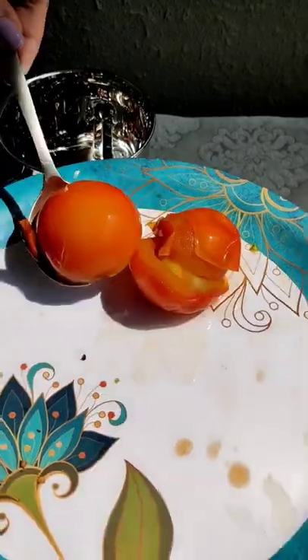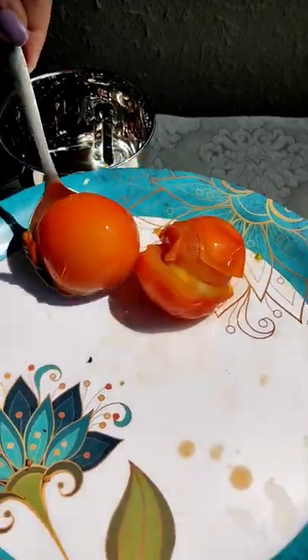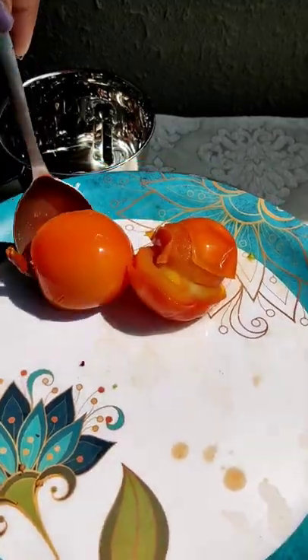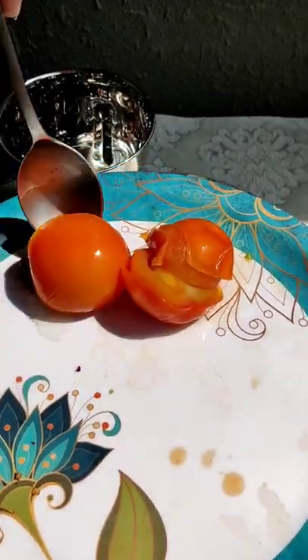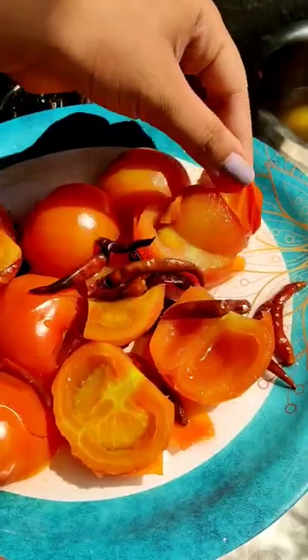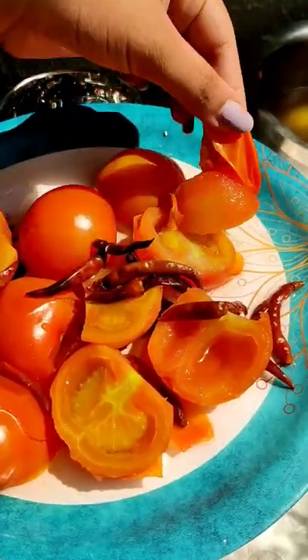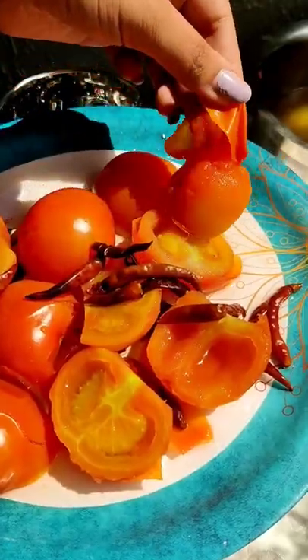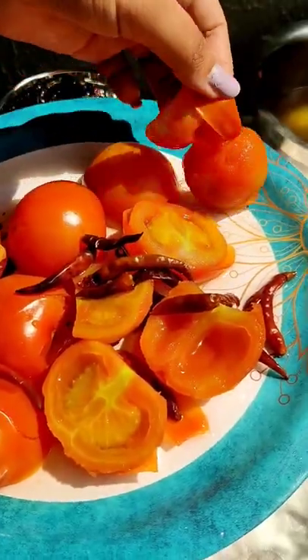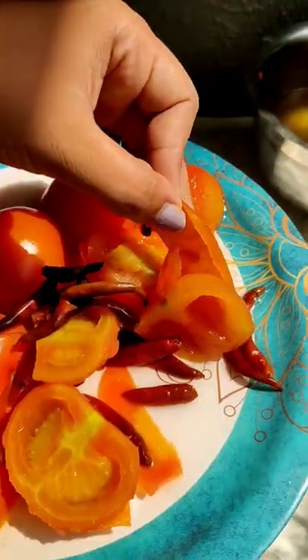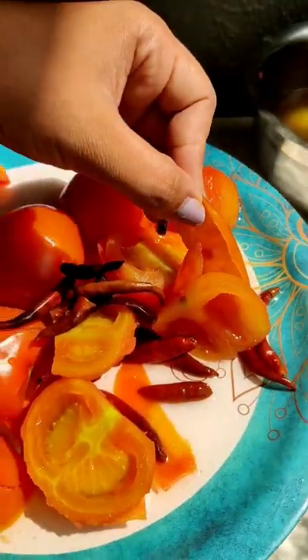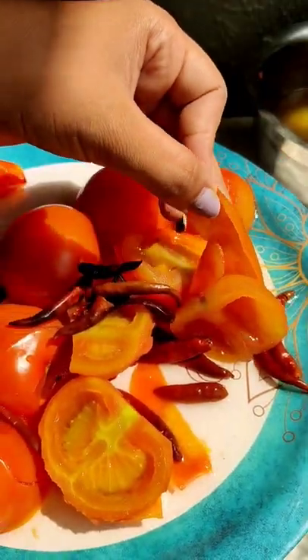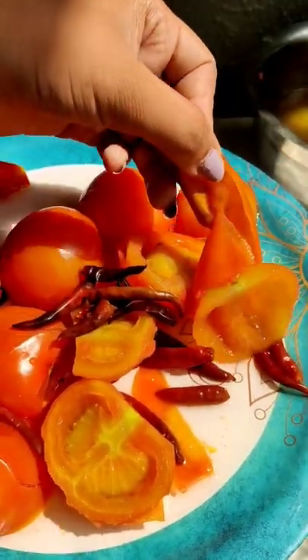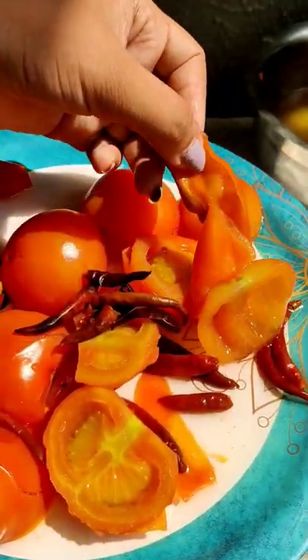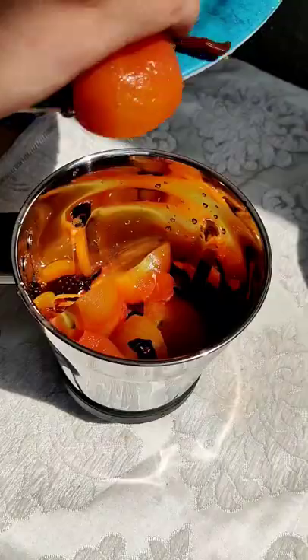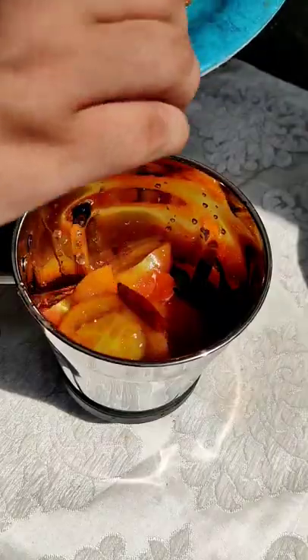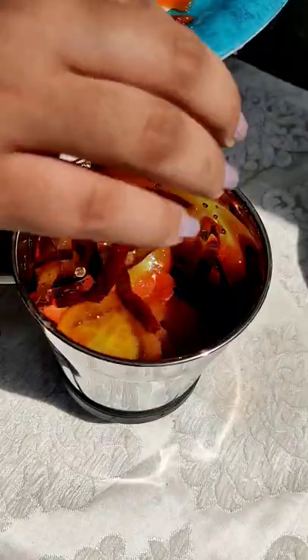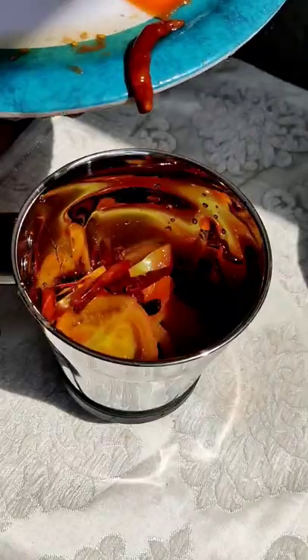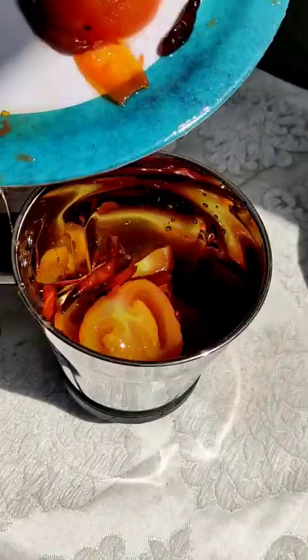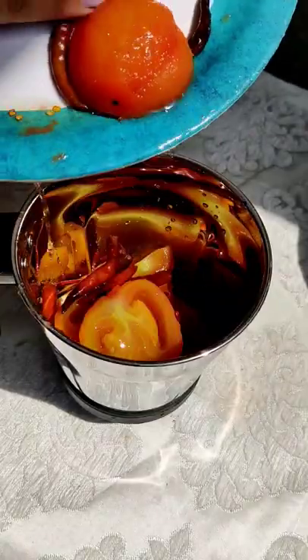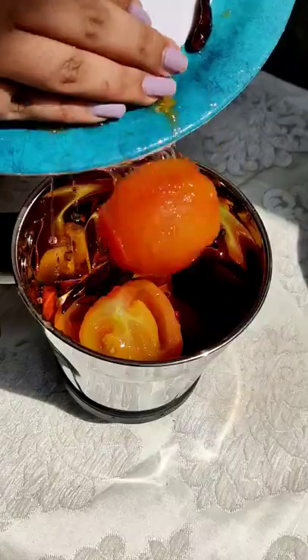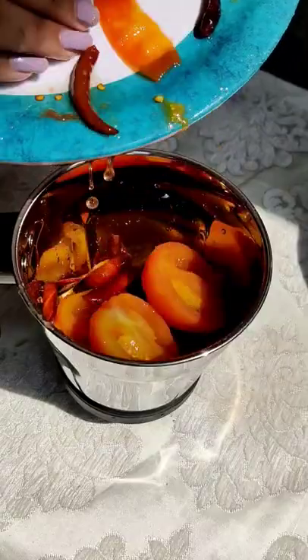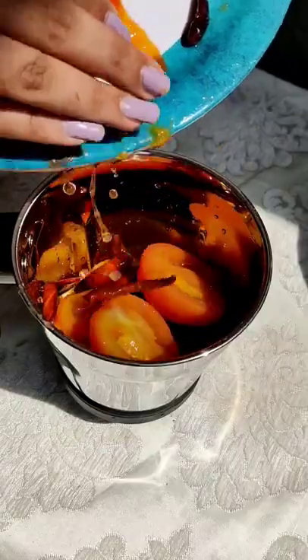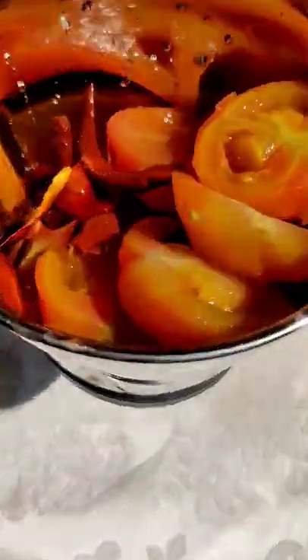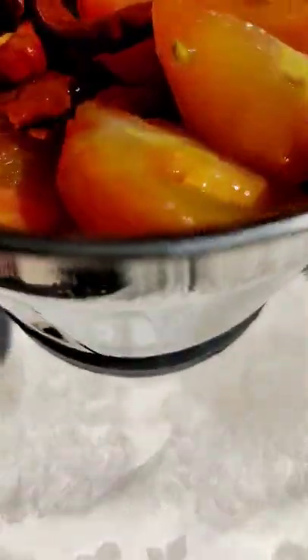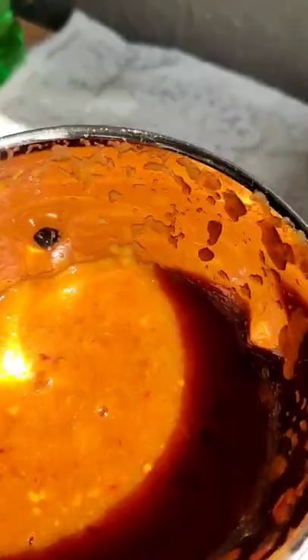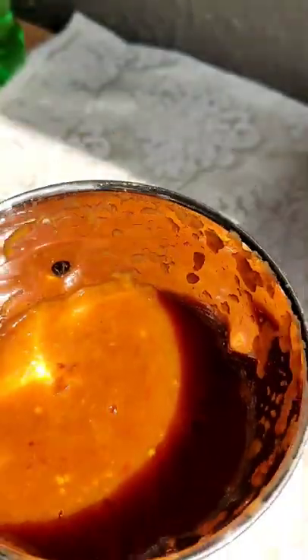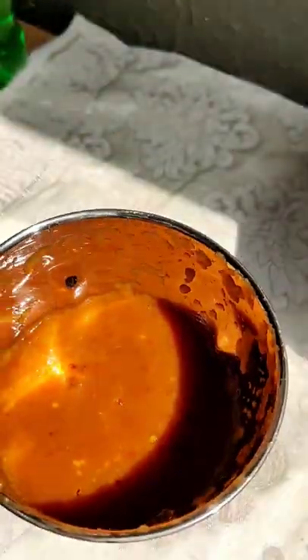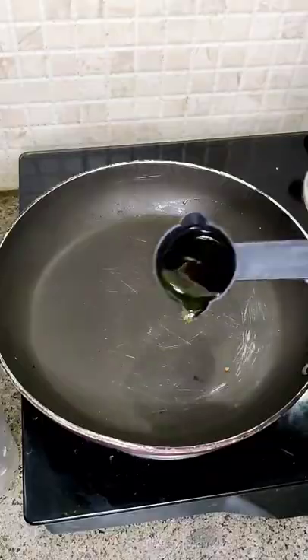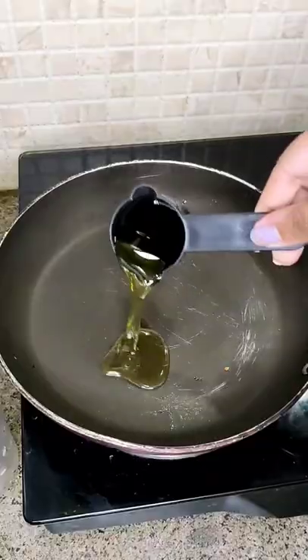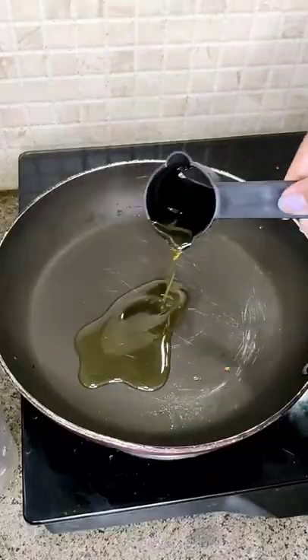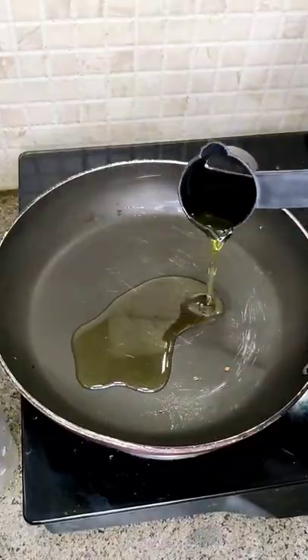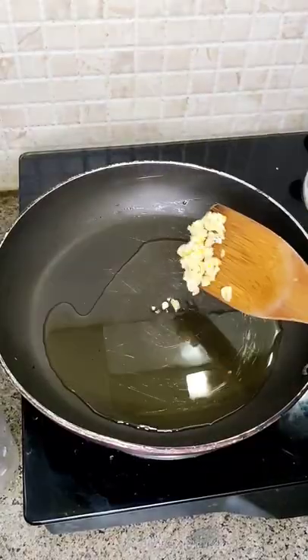Now you have to boil tomatoes and dry red chili. Then you have to remove the skin of tomatoes. Then you have to blend them in the pan.